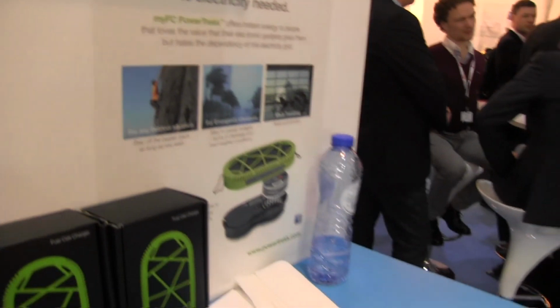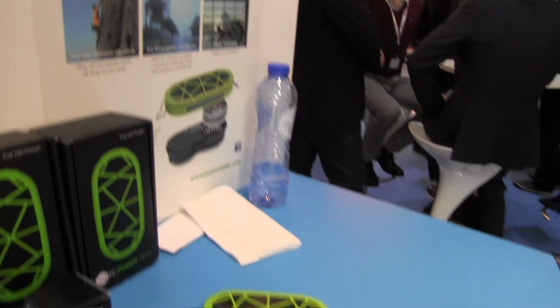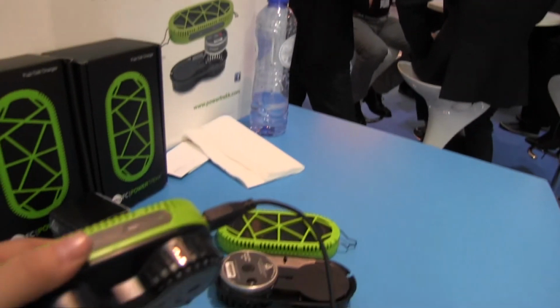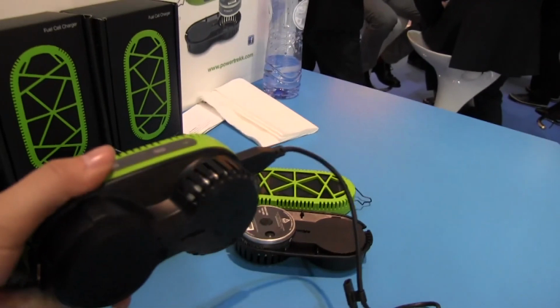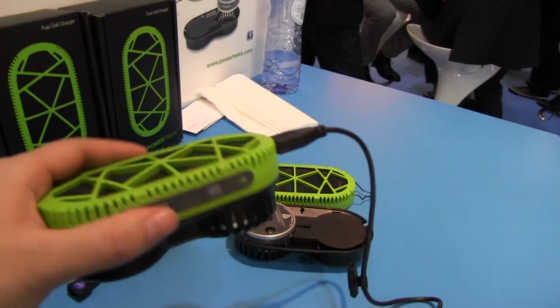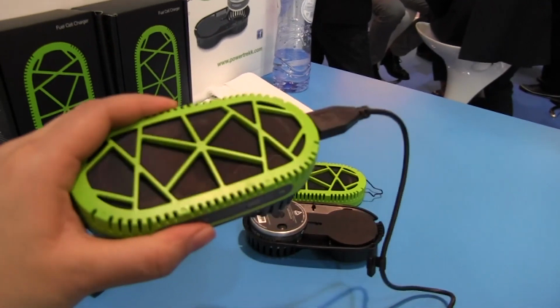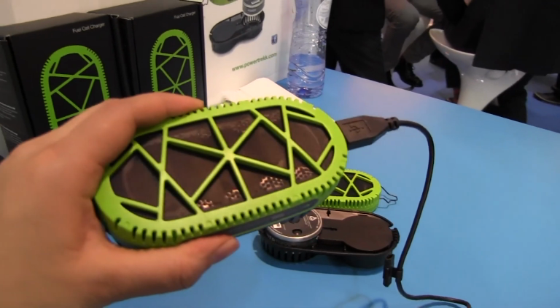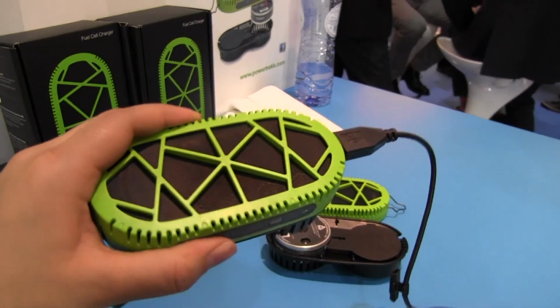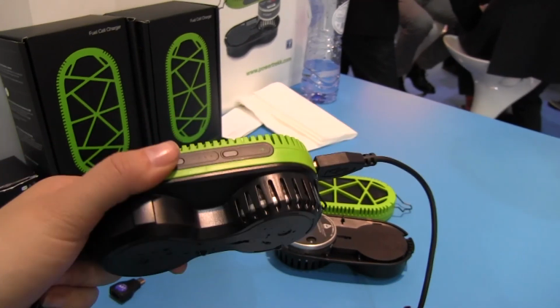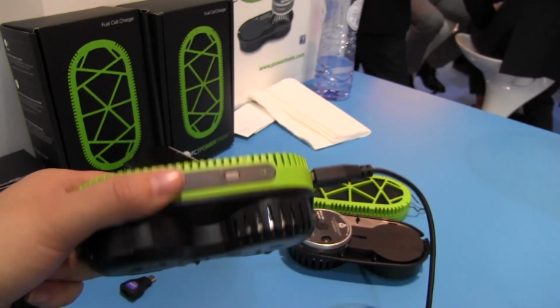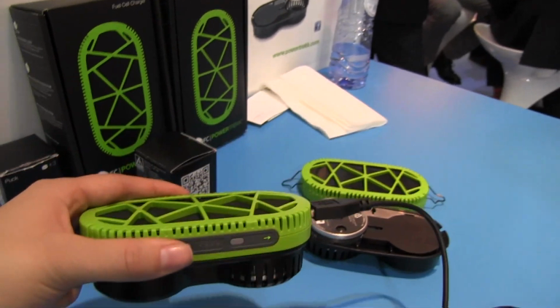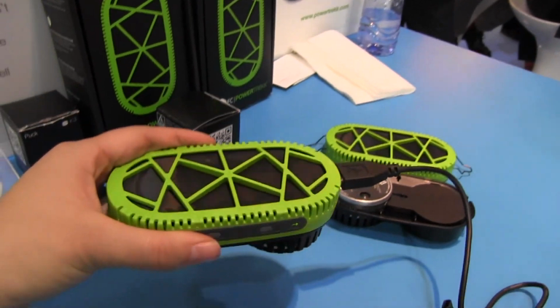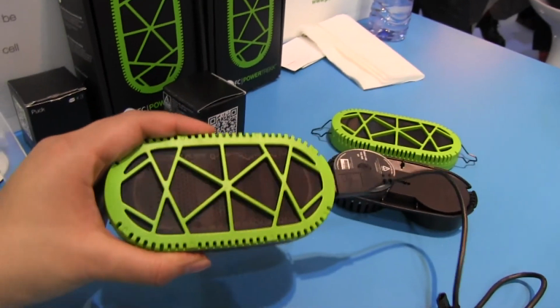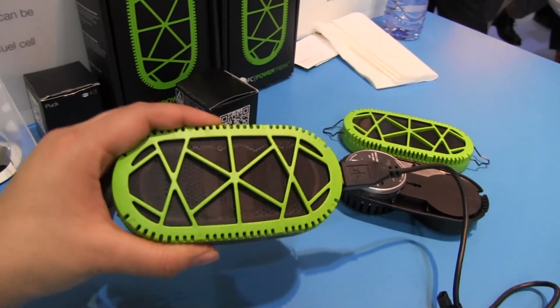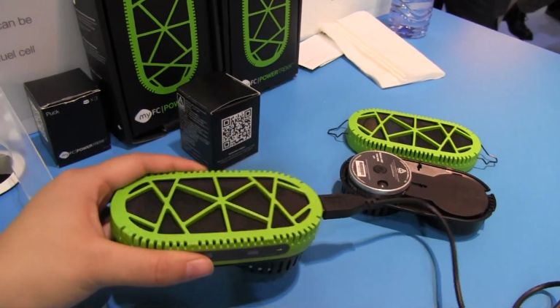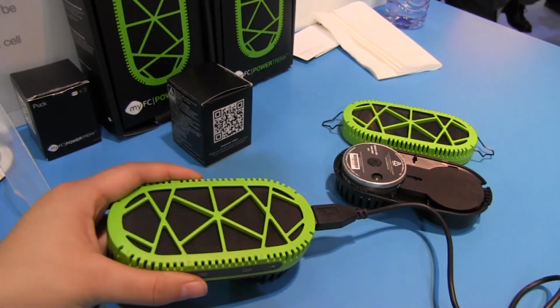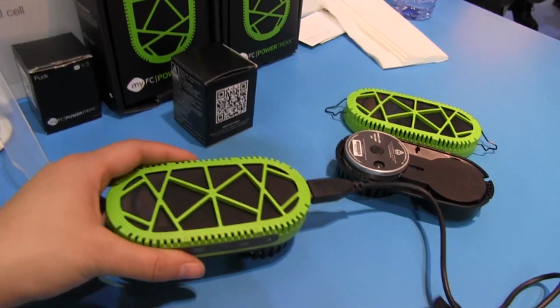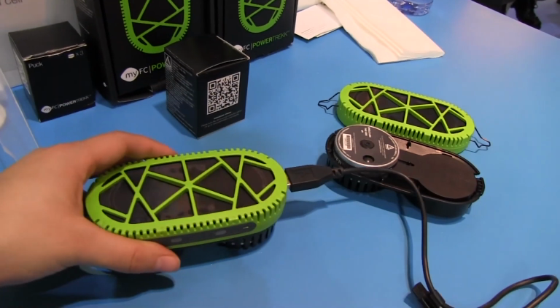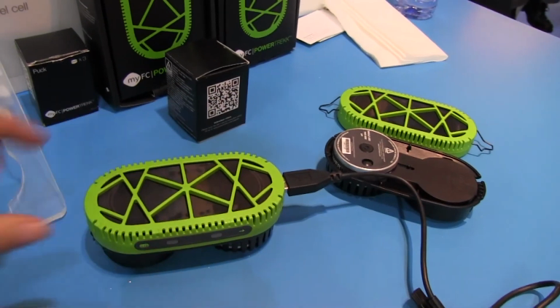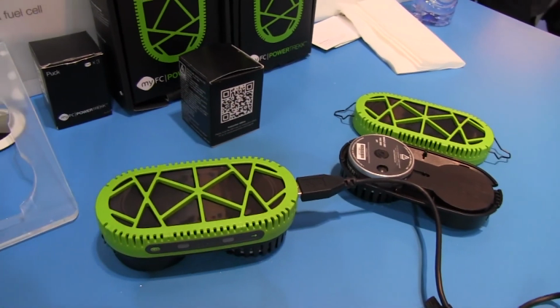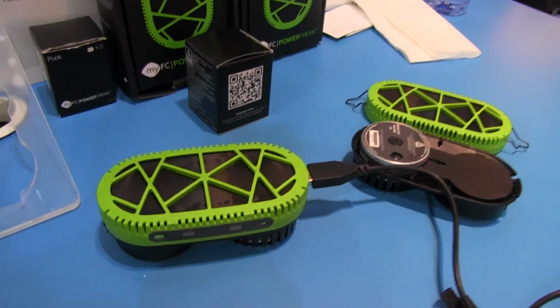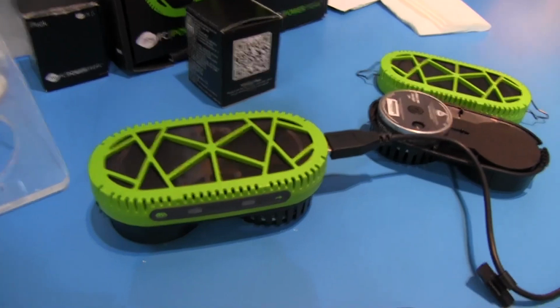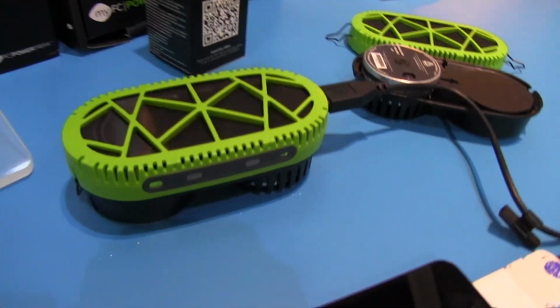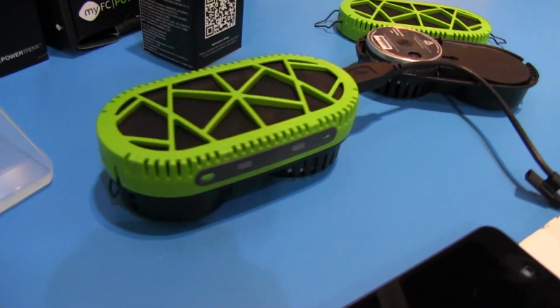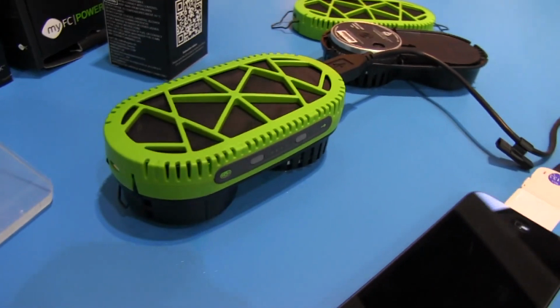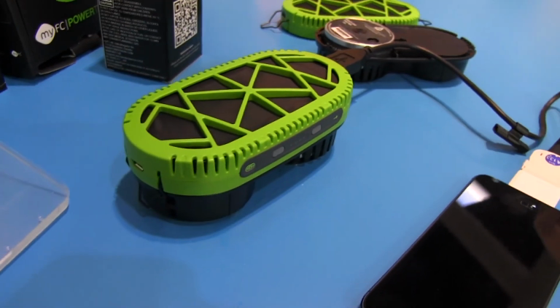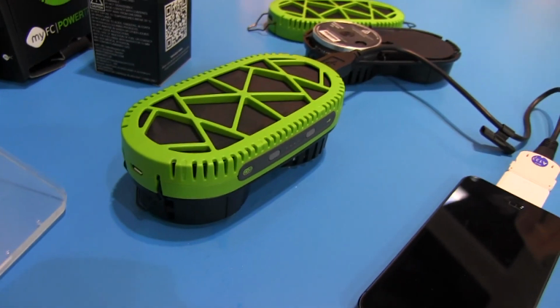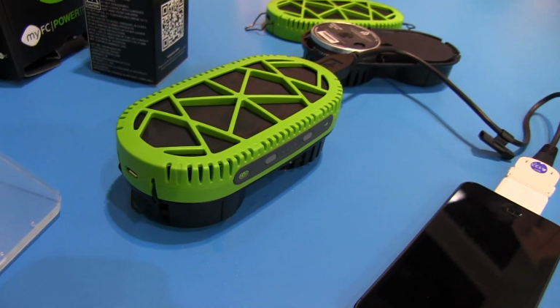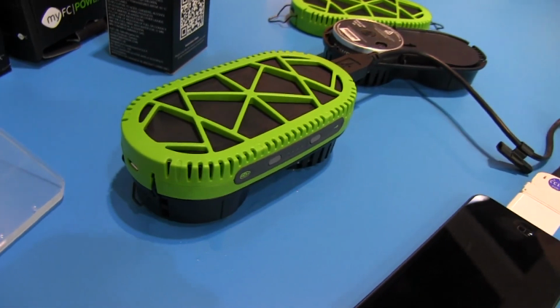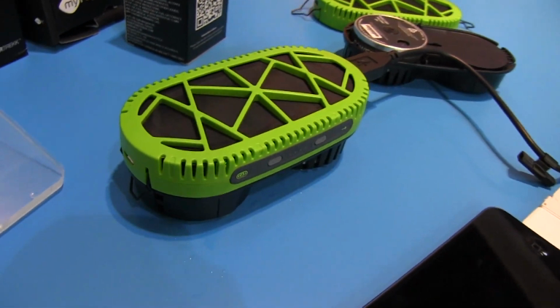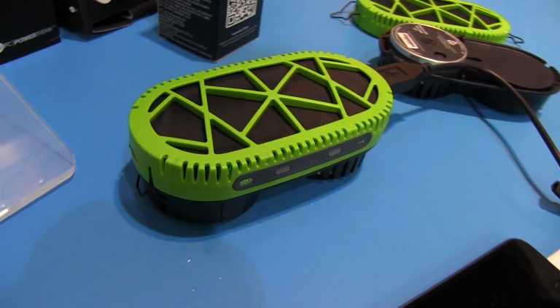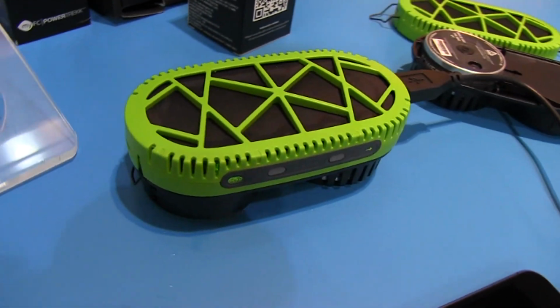And how much was the unit again? It's $229. Excellent. So I'm Nicole Scott from Mobile Geeks taking a look at something a little bit different in the portable charger arena.